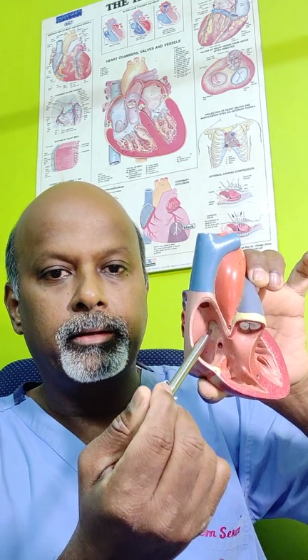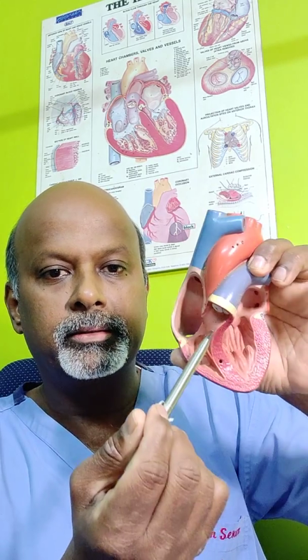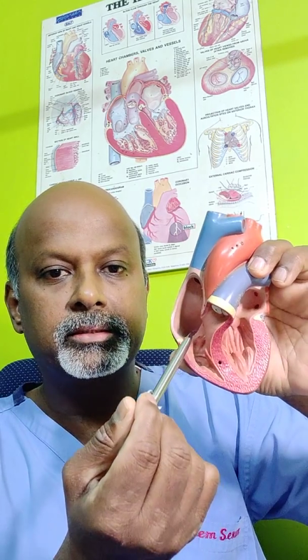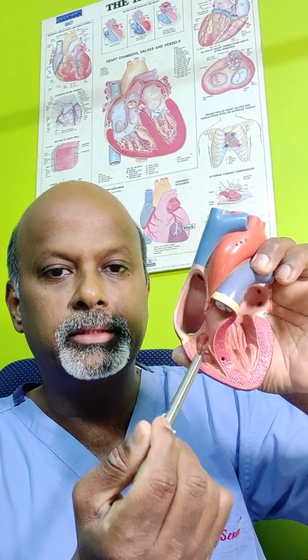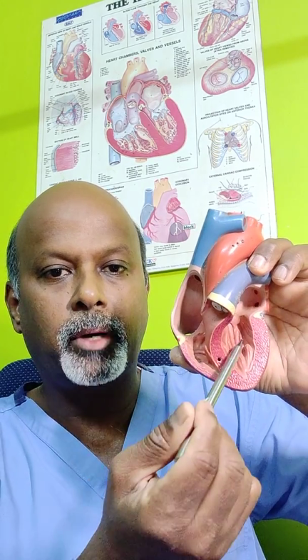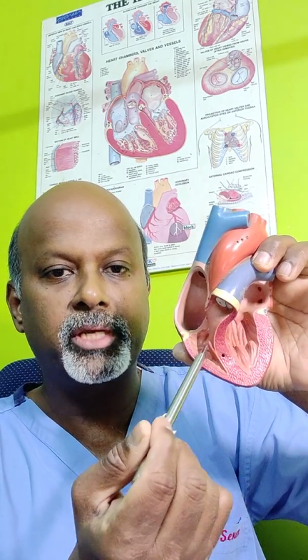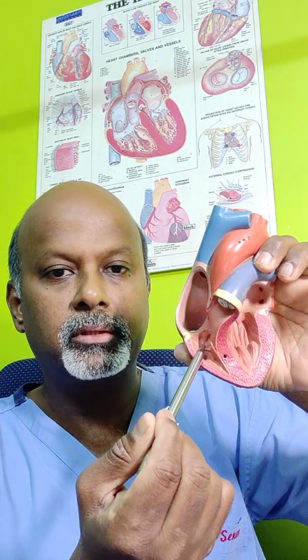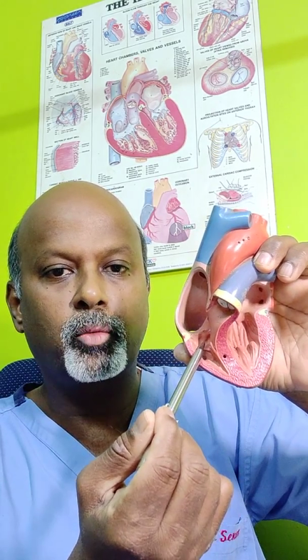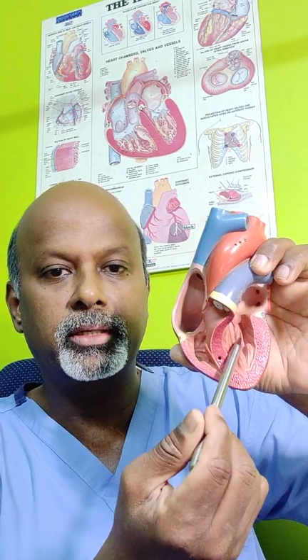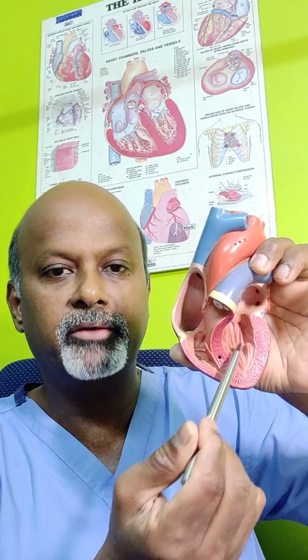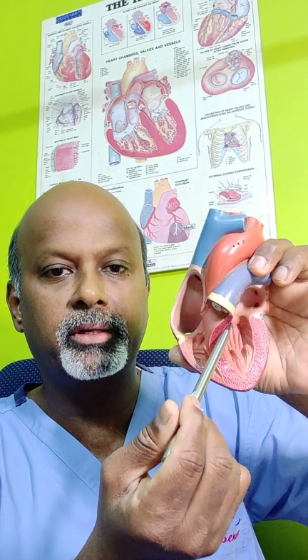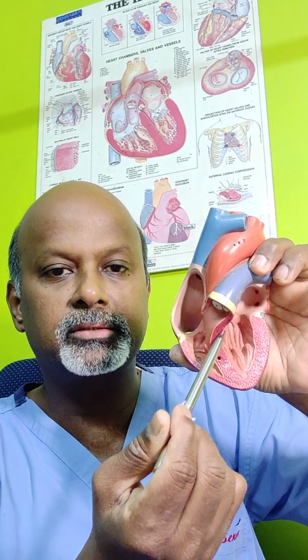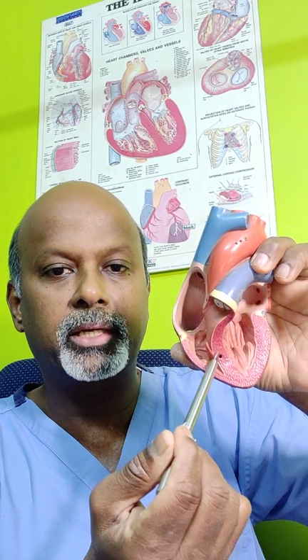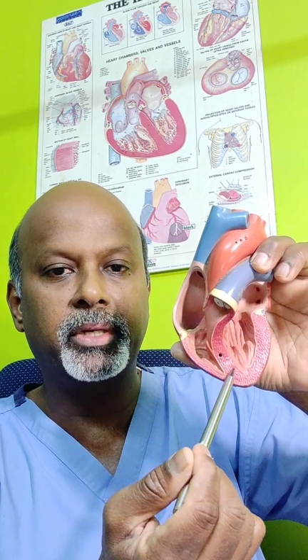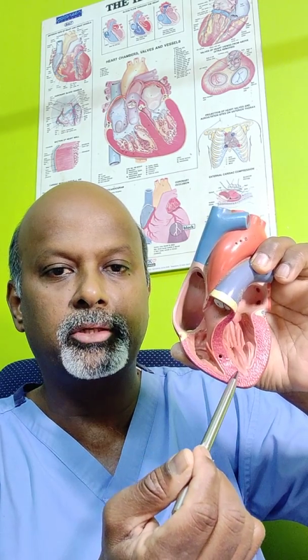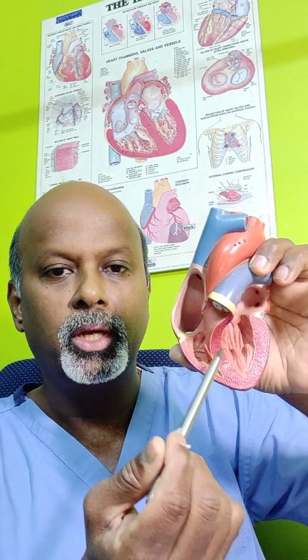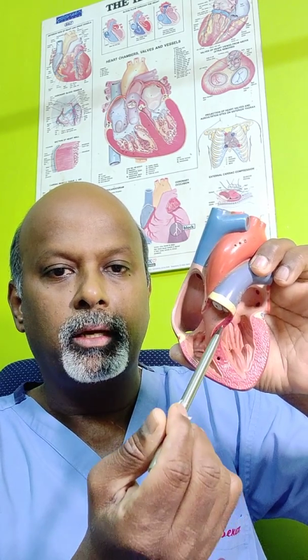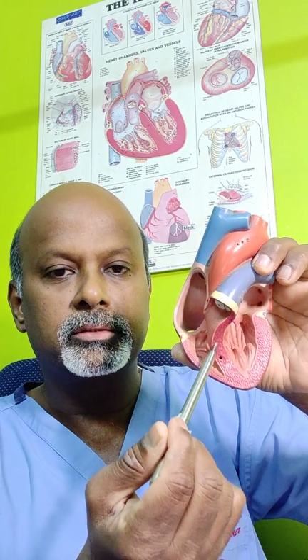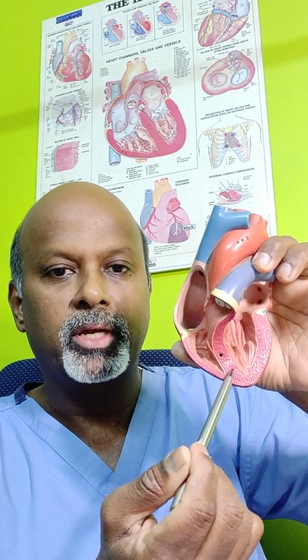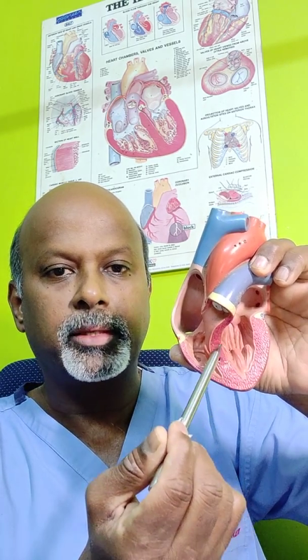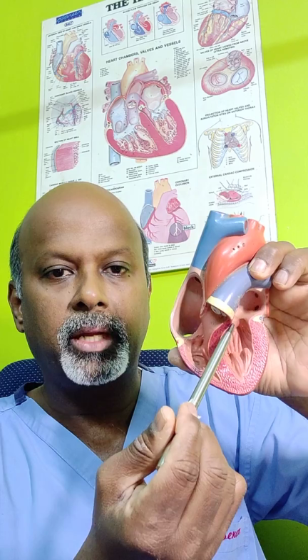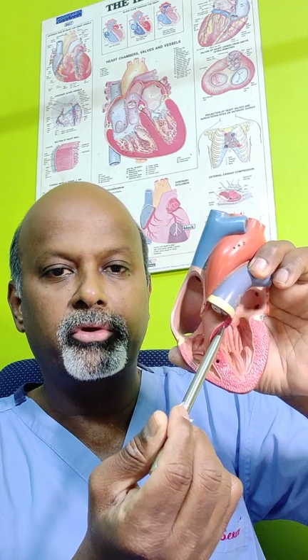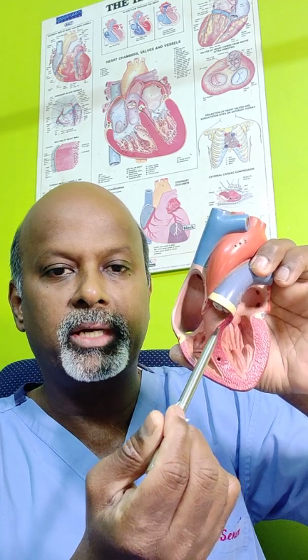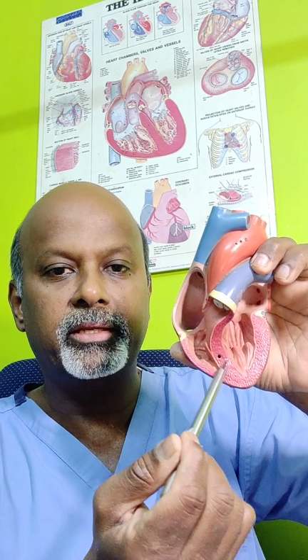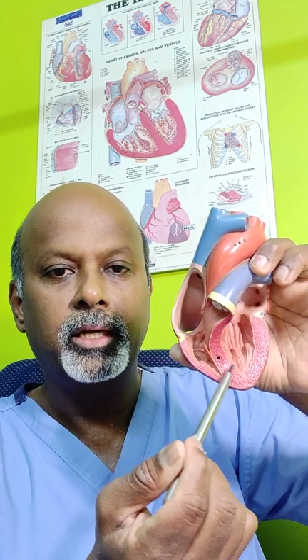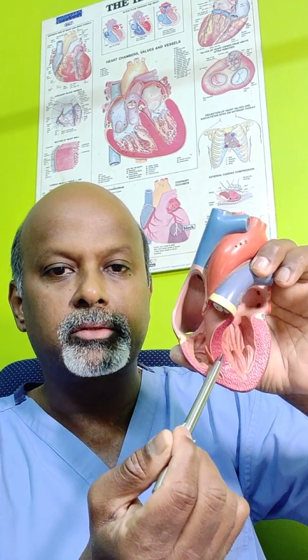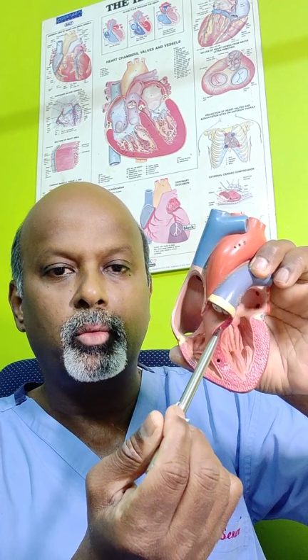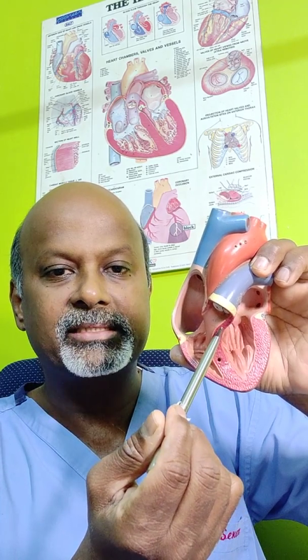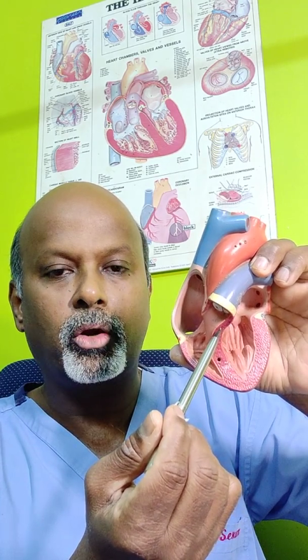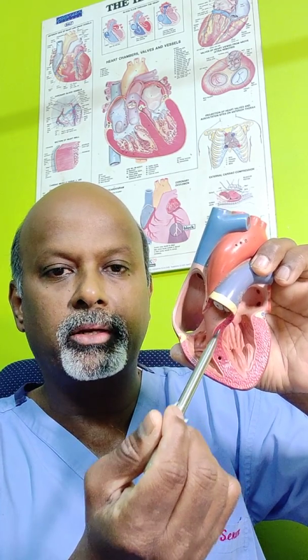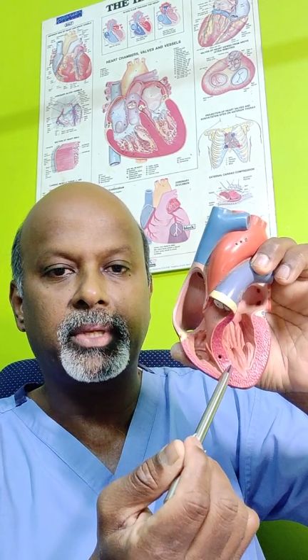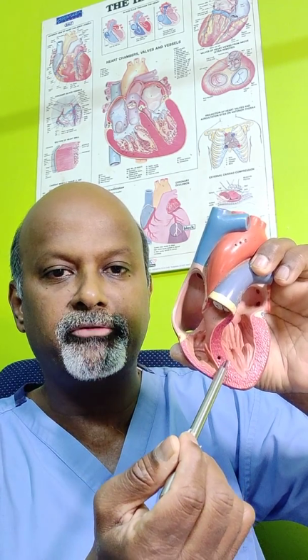And these are the pumping chambers — the right ventricle and the left ventricle. This is the partition between the two, called the ventricular septum. And if you have a defect here, it's called a VSD or ventricular septal defect.